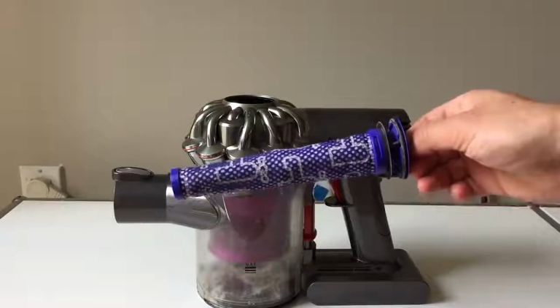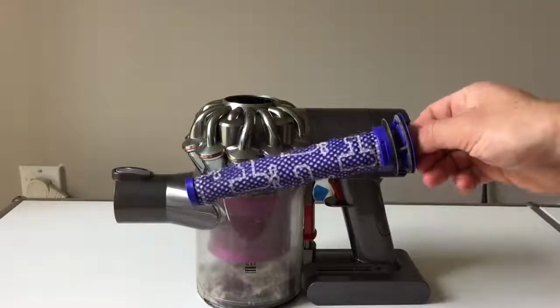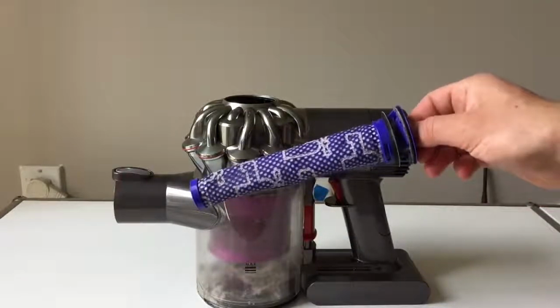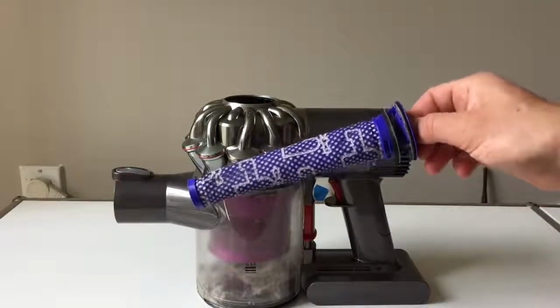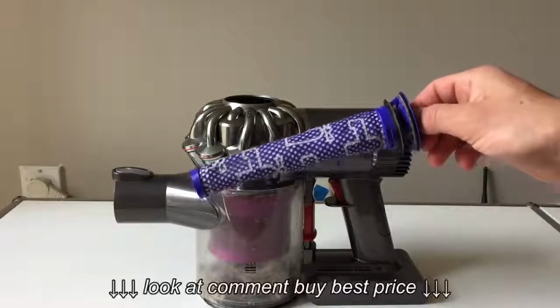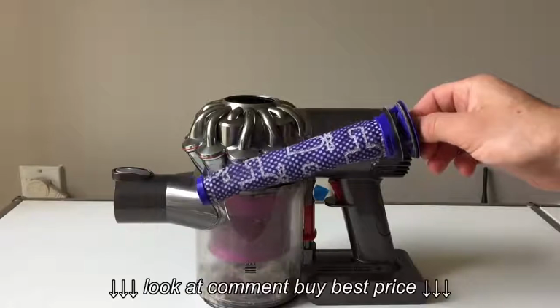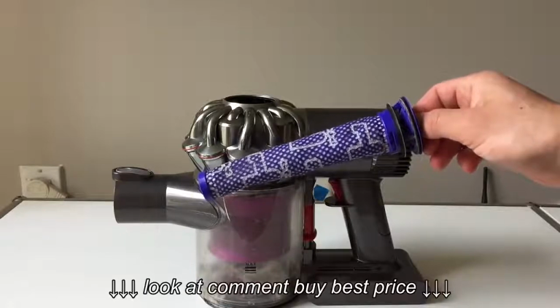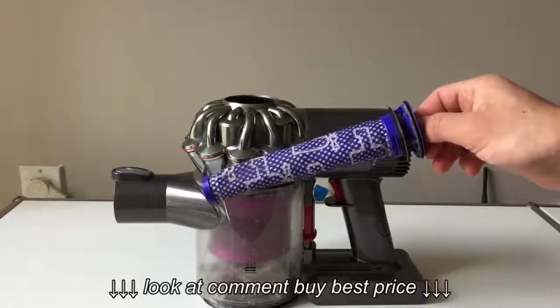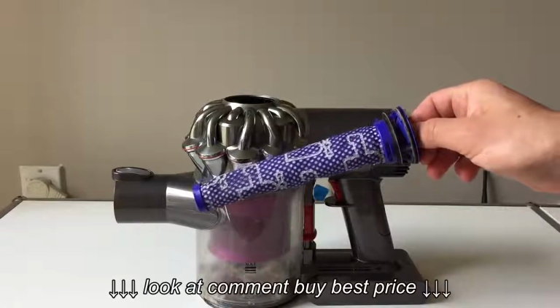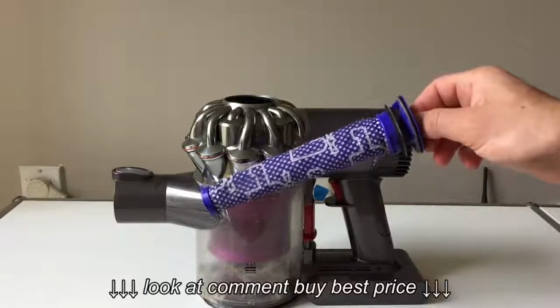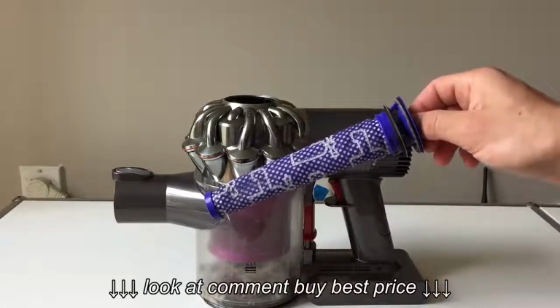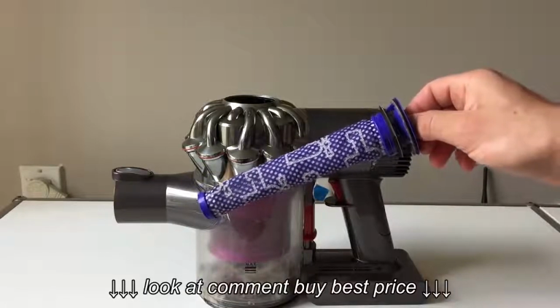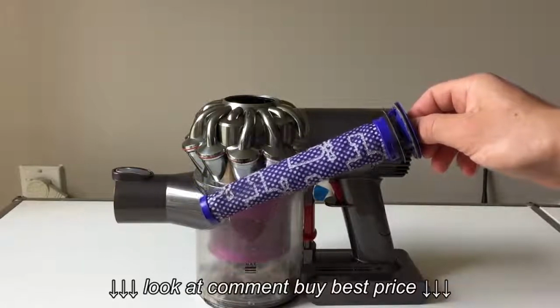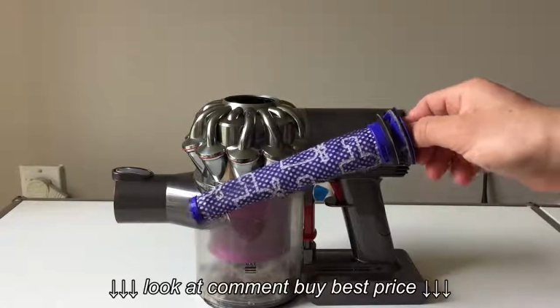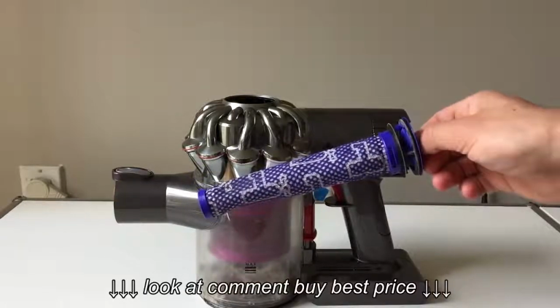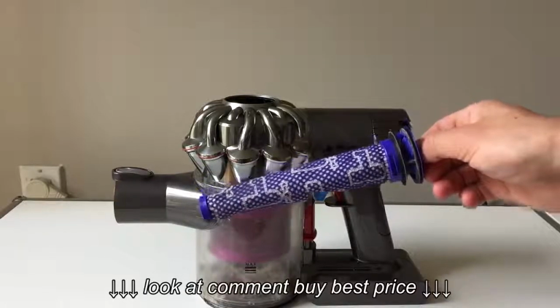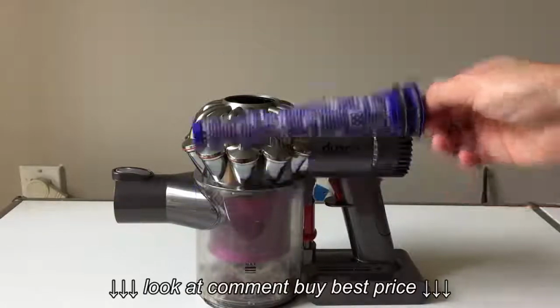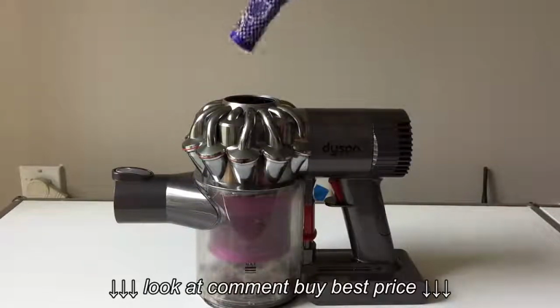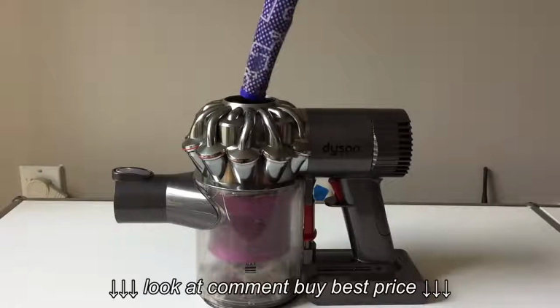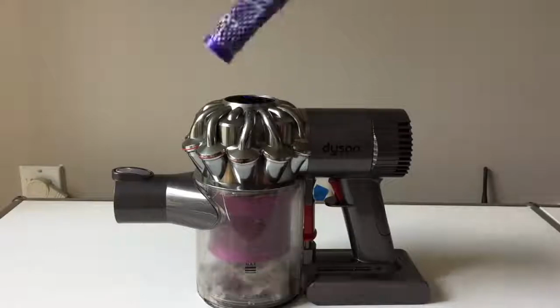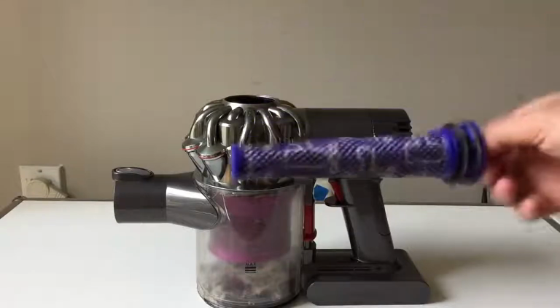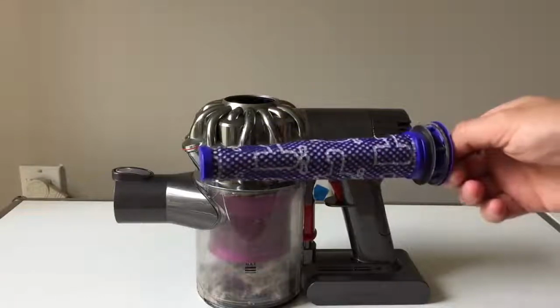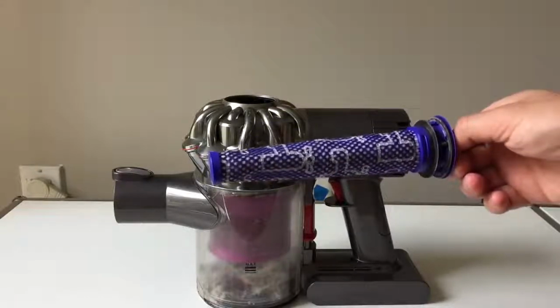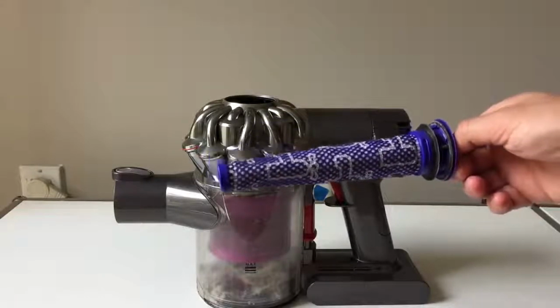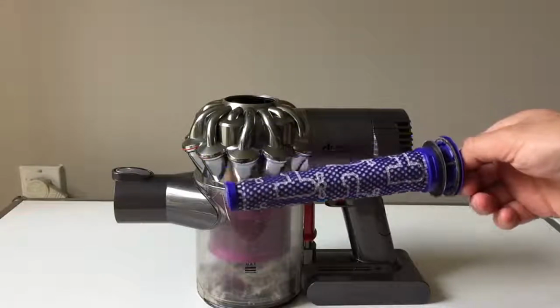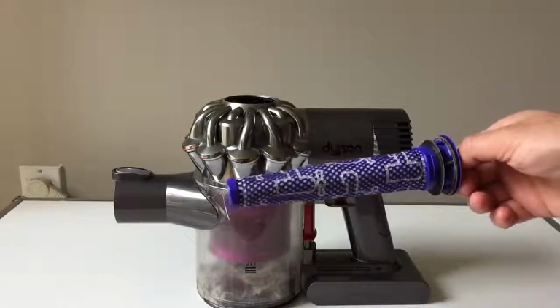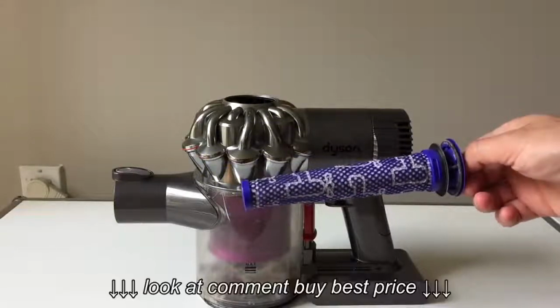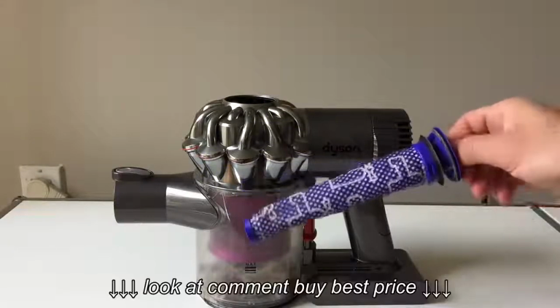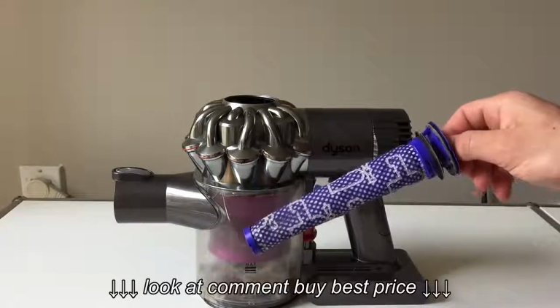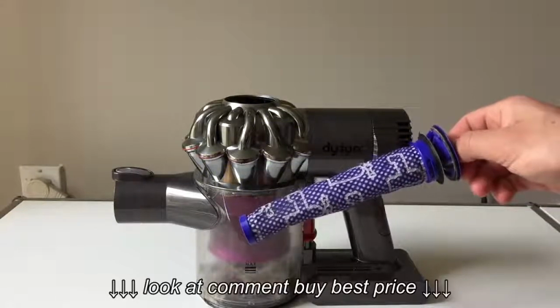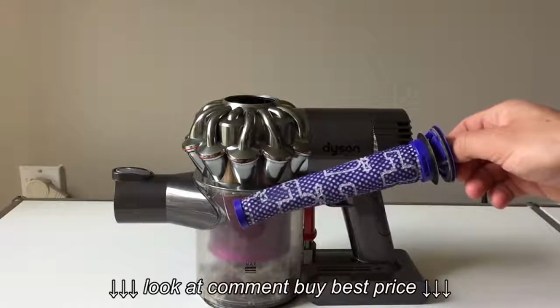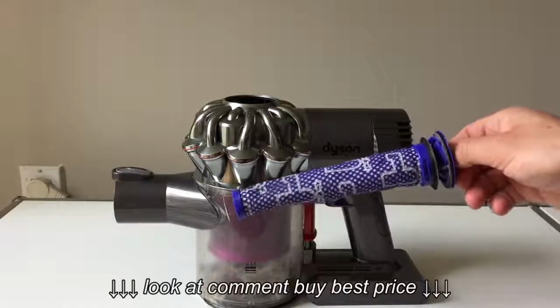With it out, all you have to do is wash it under some cold water, then let it dry overnight. You don't want to put it back in while it's wet — it'll get water in your vacuum and hinder the effectiveness of your clean.